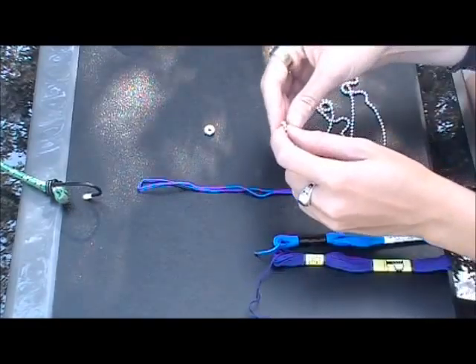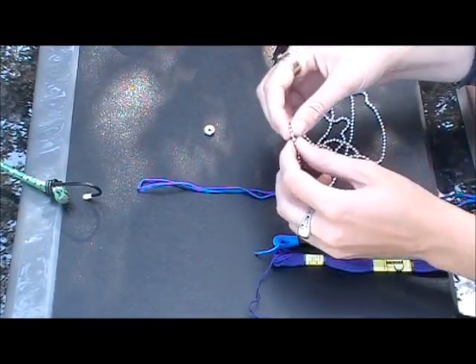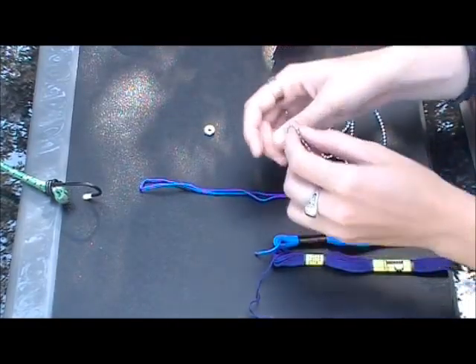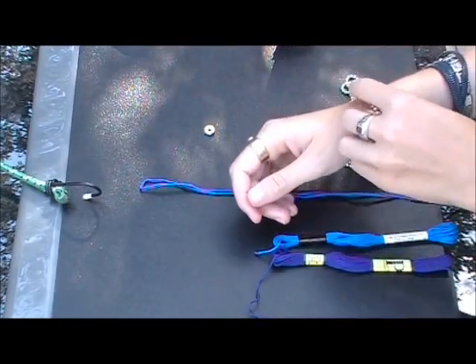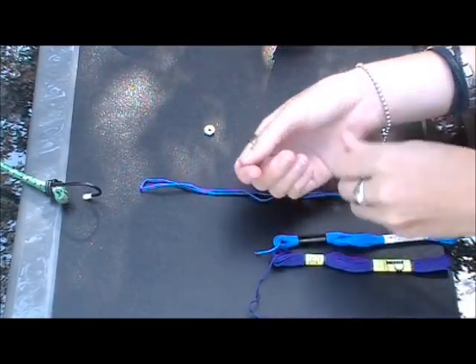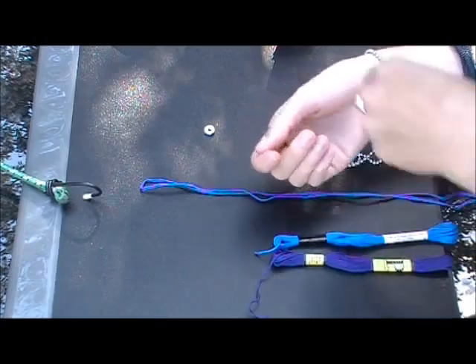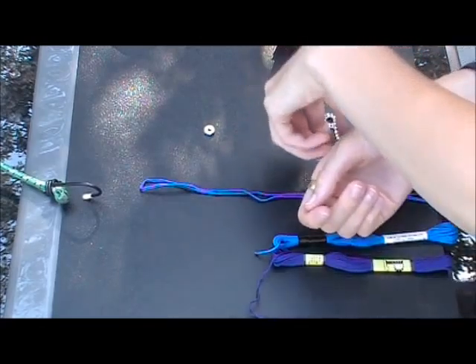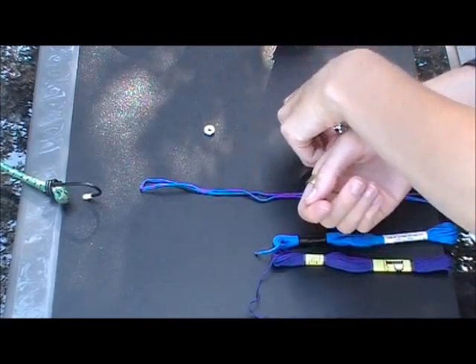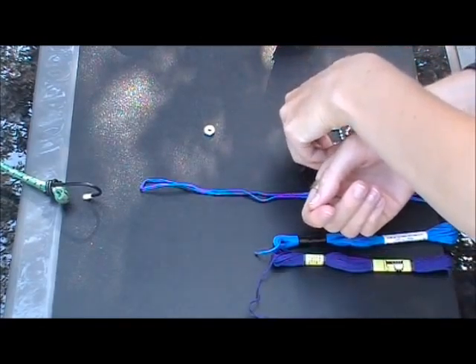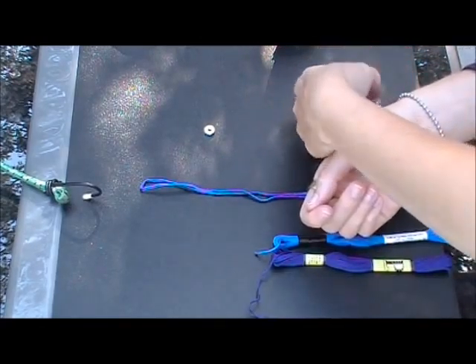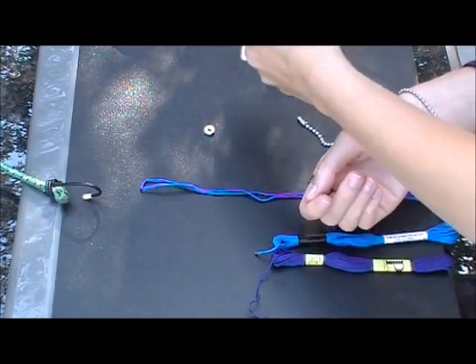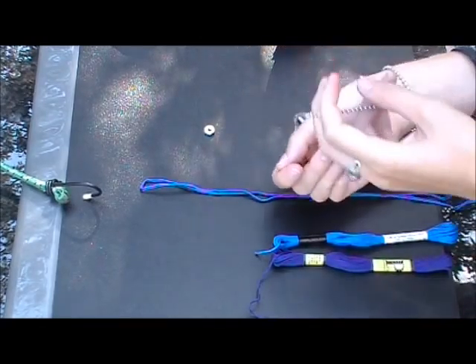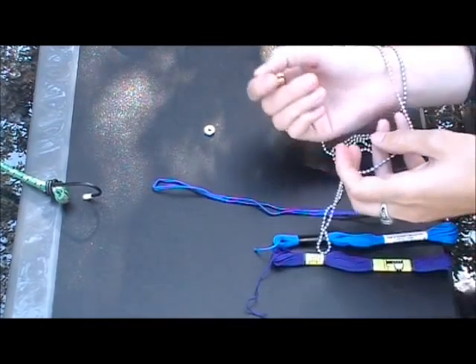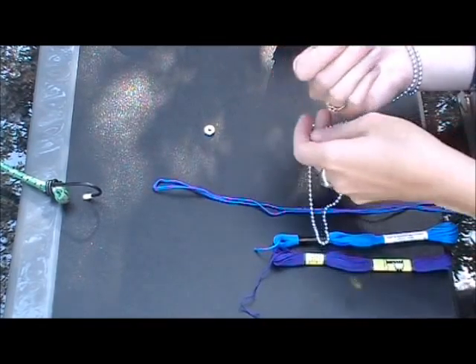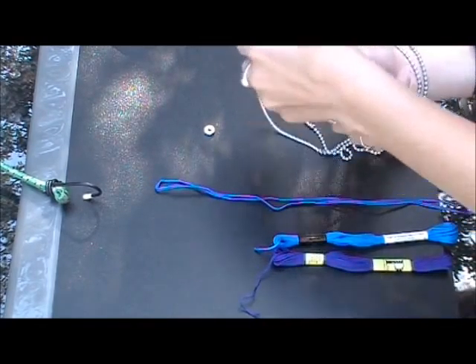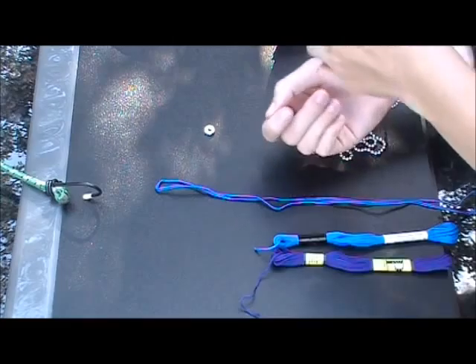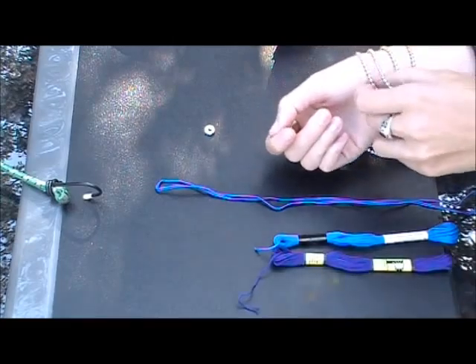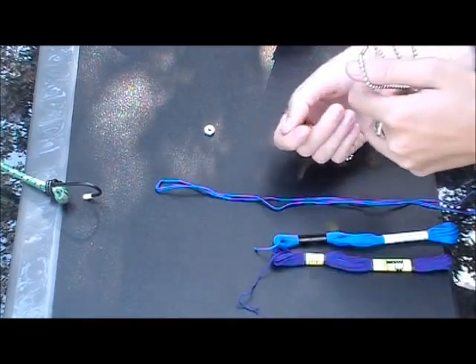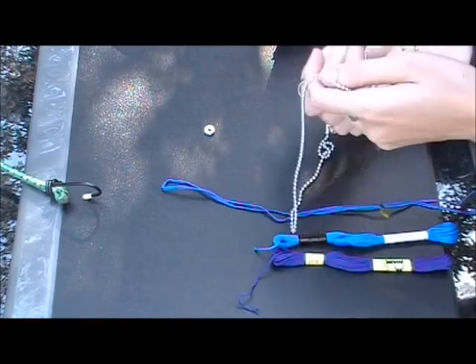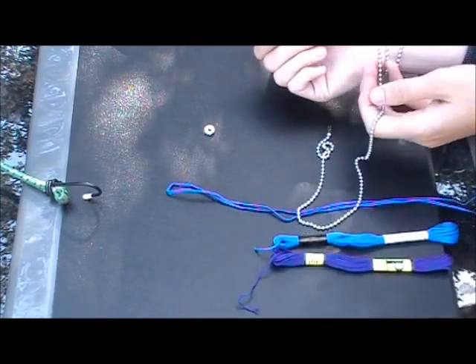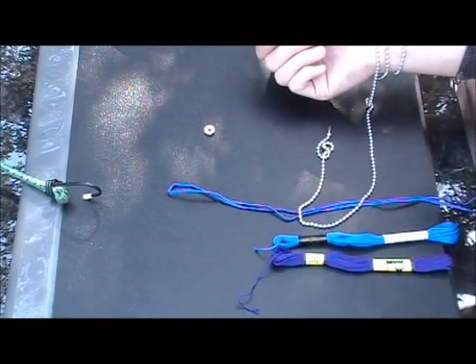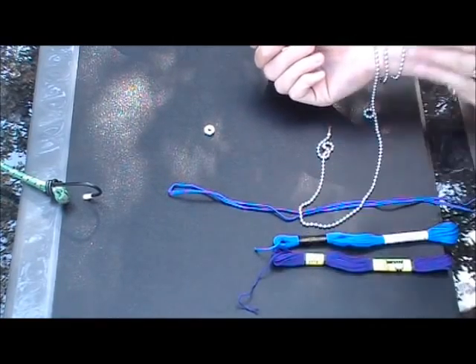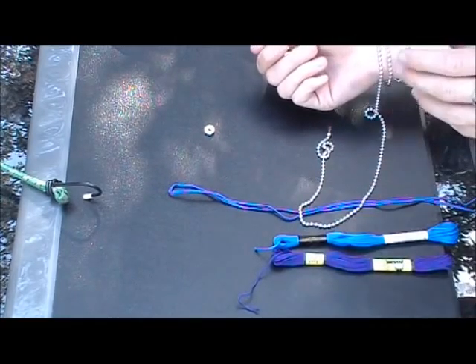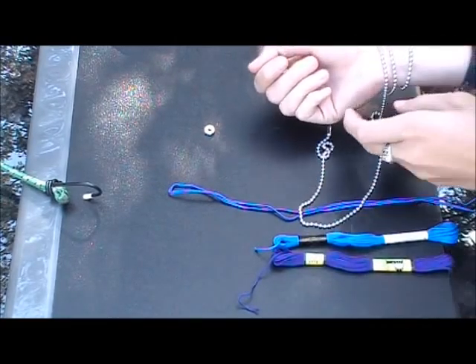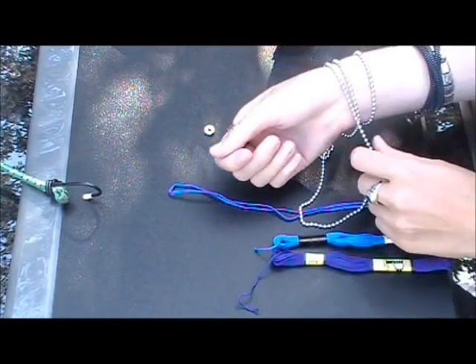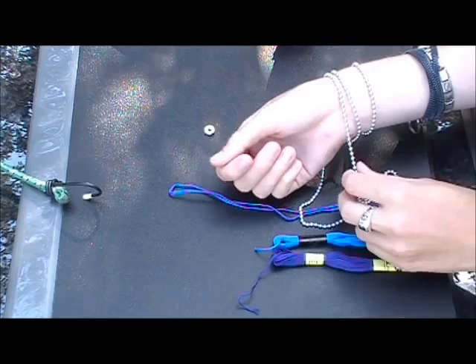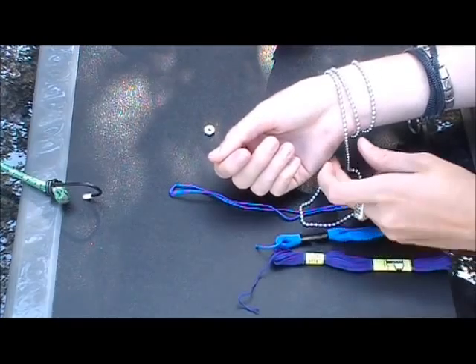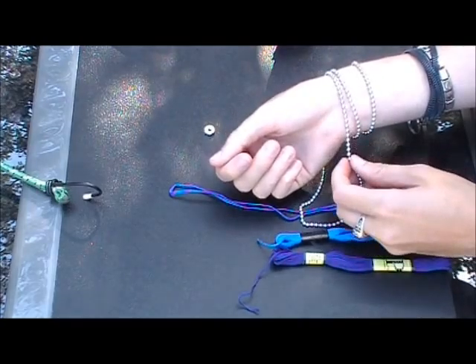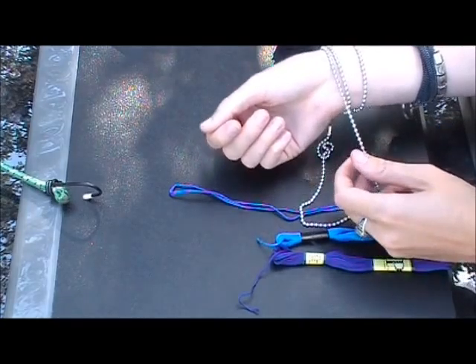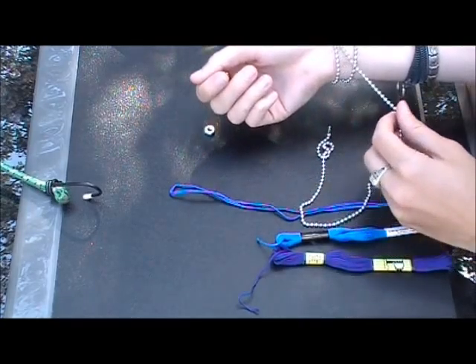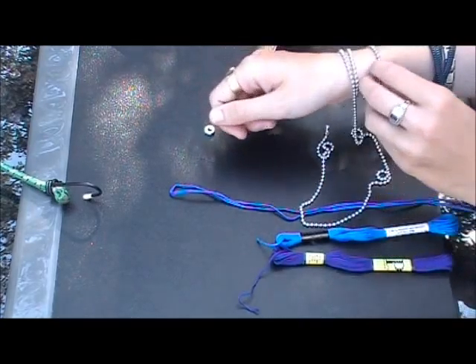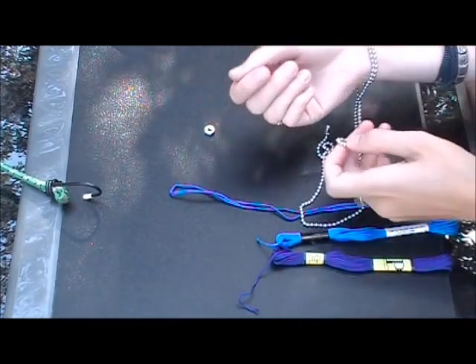I want to see how many times this is gonna wrap around because it's really long. What I might do is just cut it in half since it's extra long.